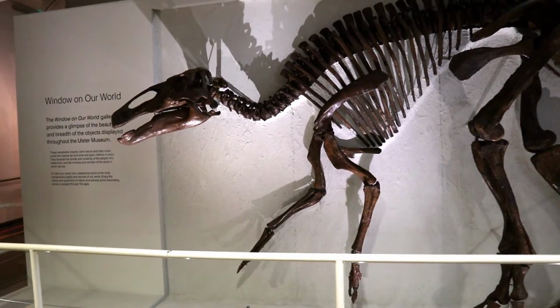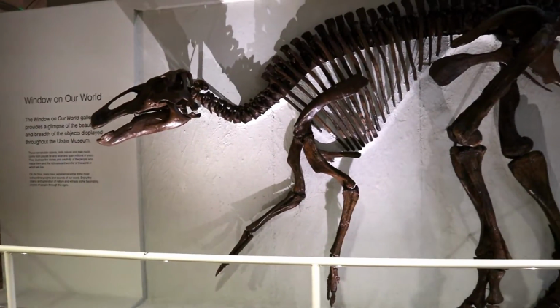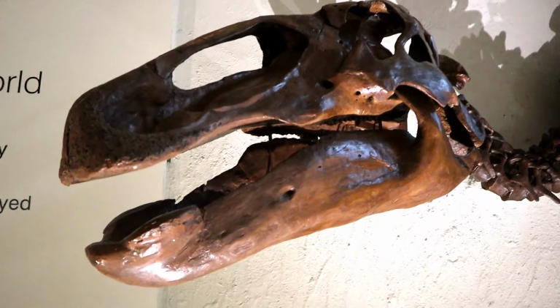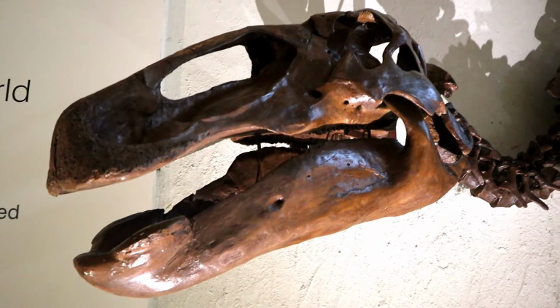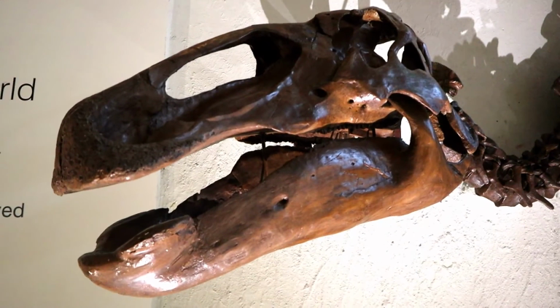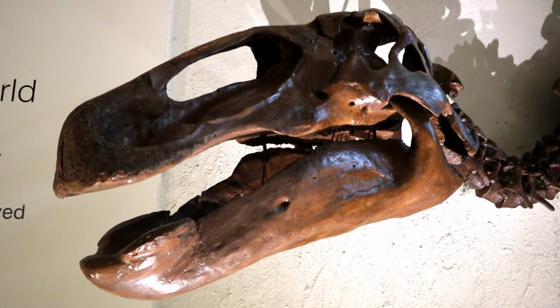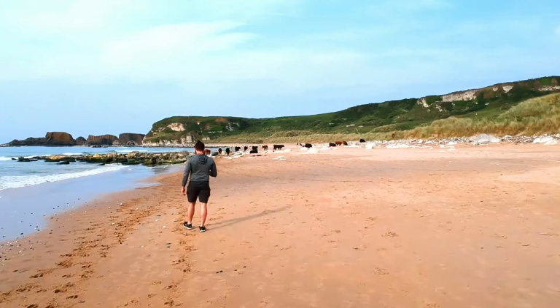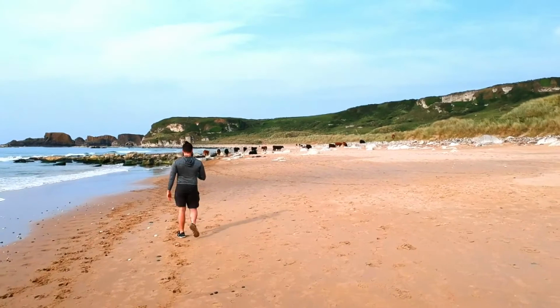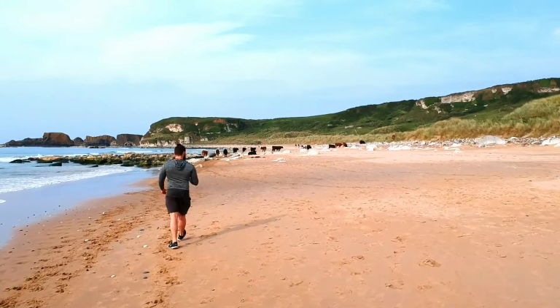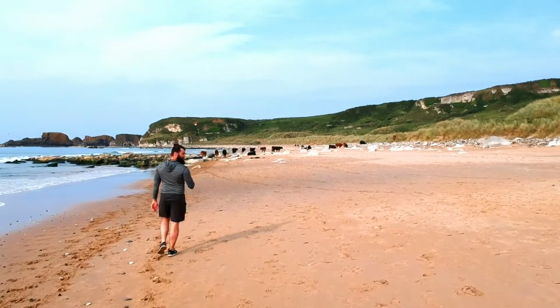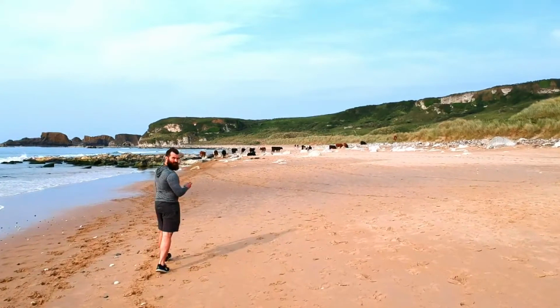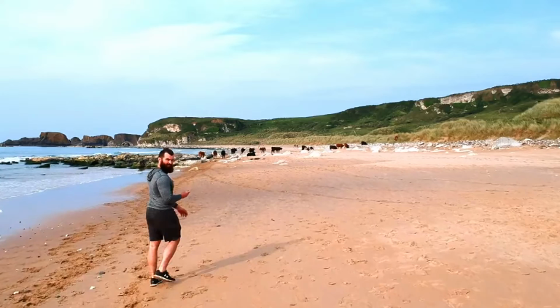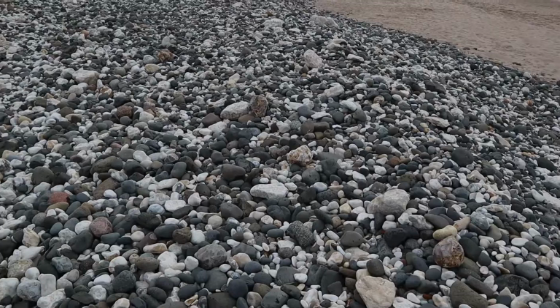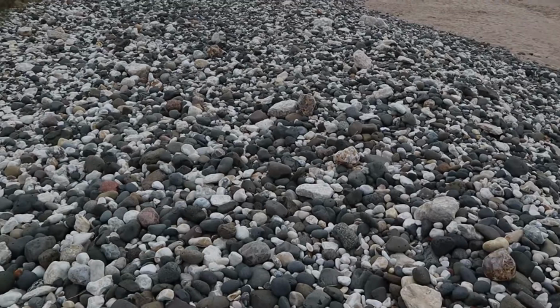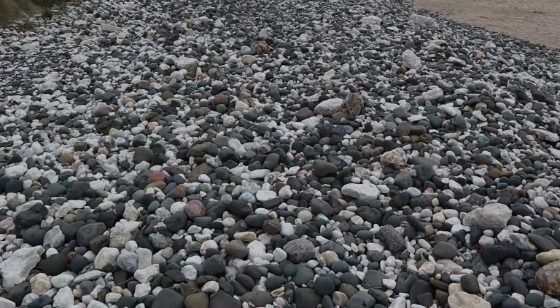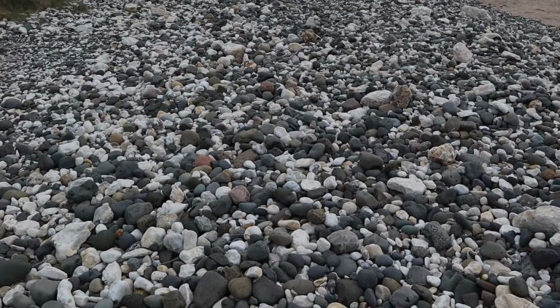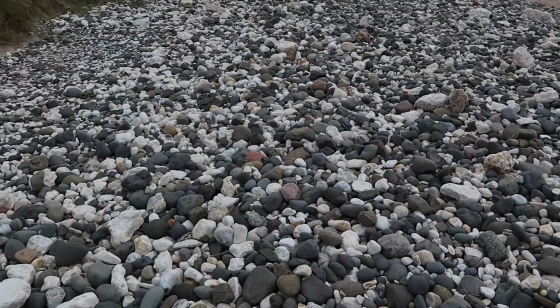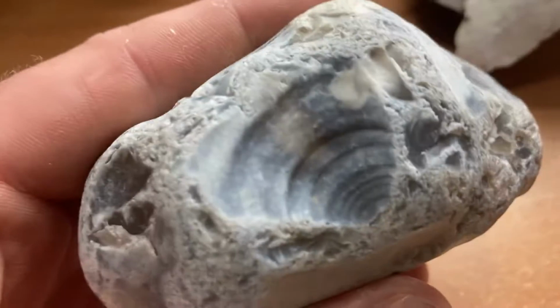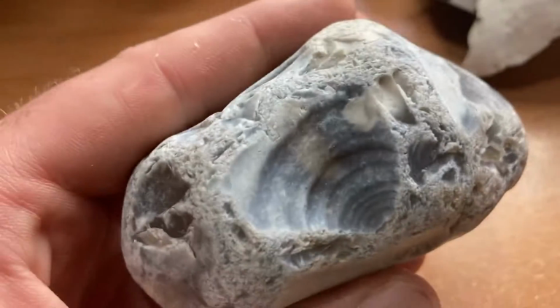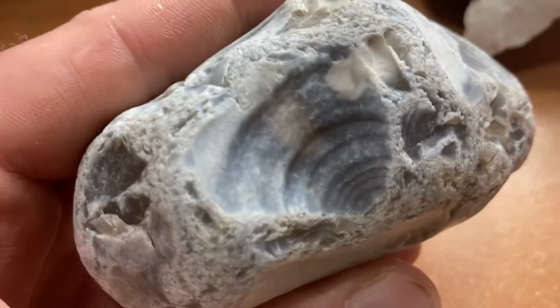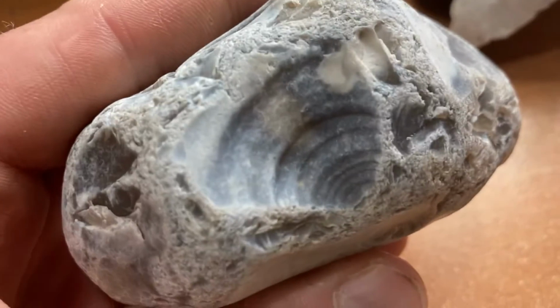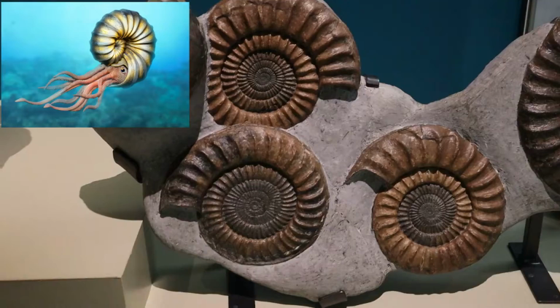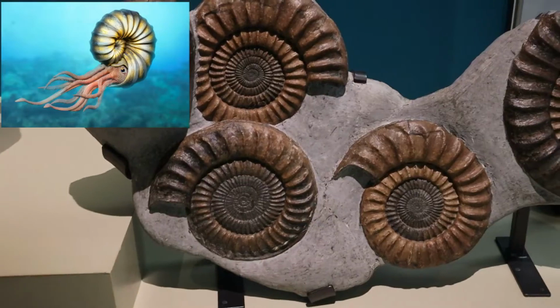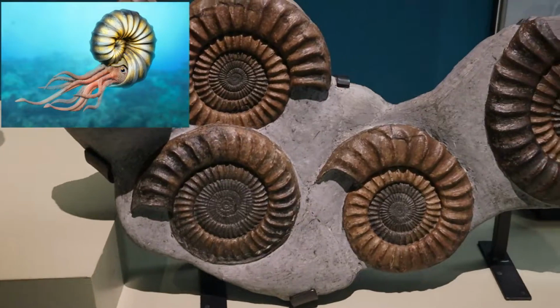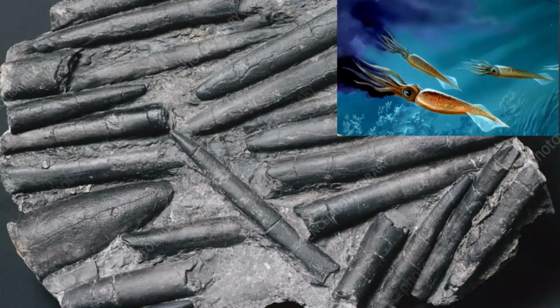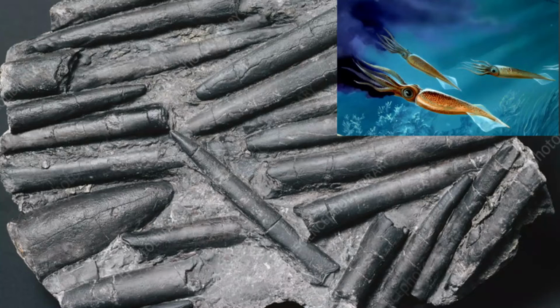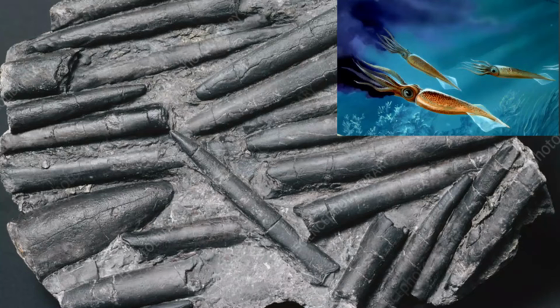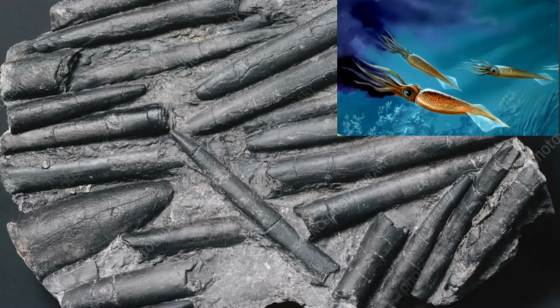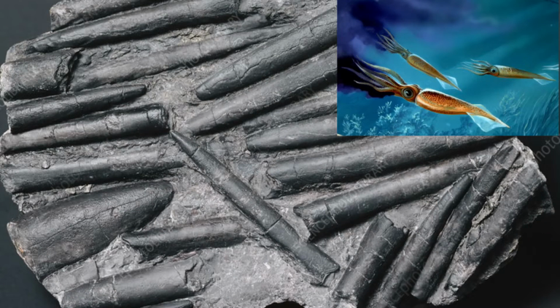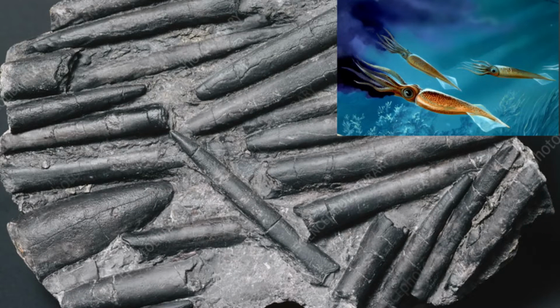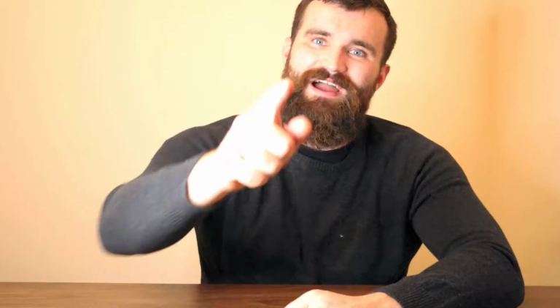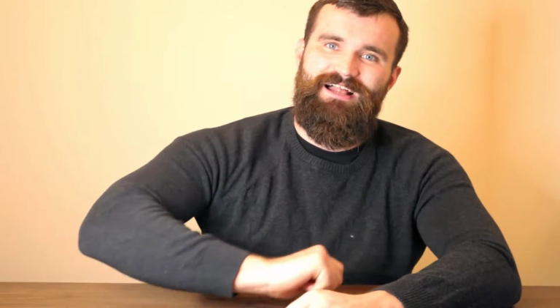Fossils aren't just the remains of dead dinosaurs — in fact those are really hard to find. If you ever go fossil hunting on the beach, you're more likely to find the fossilized remains of dead shellfish such as ammonites or belemnites, which is exactly what we find. Try it yourself!